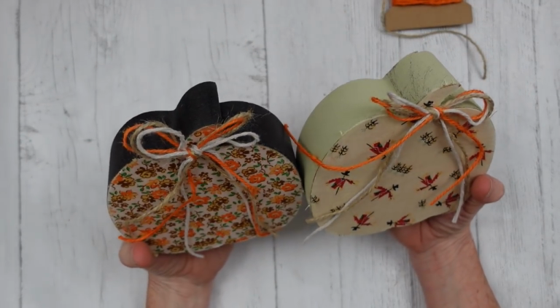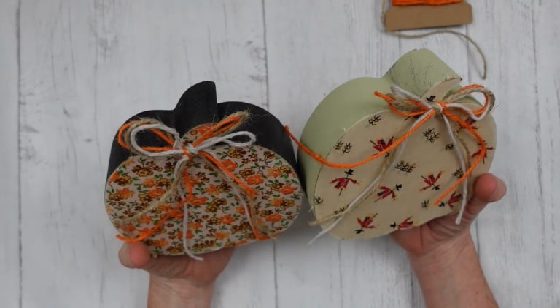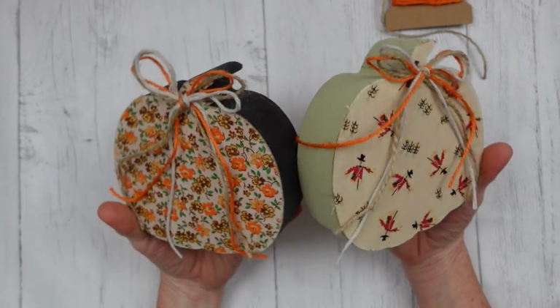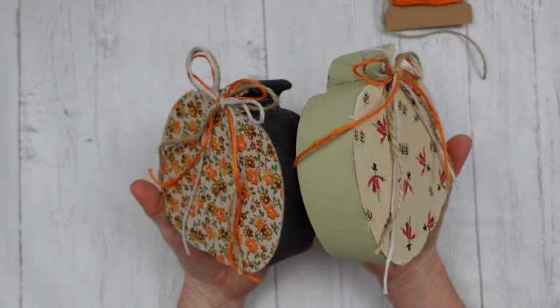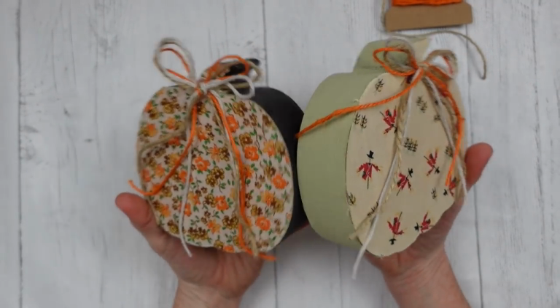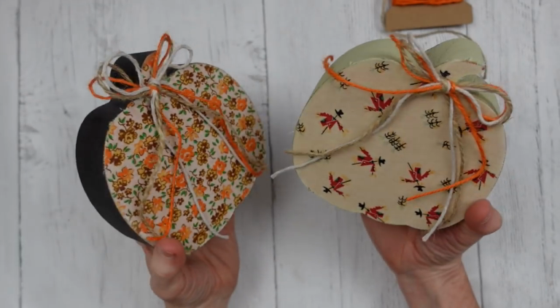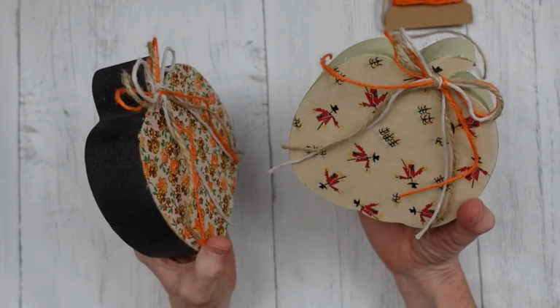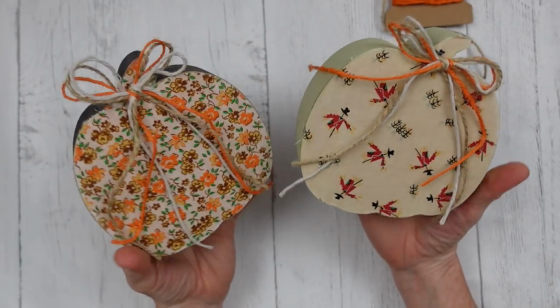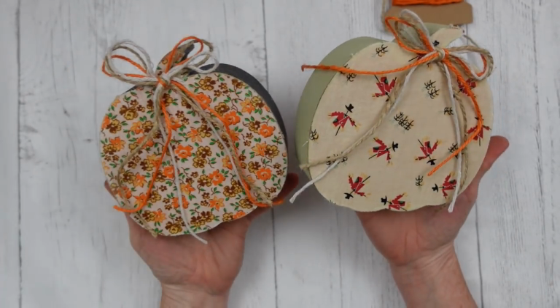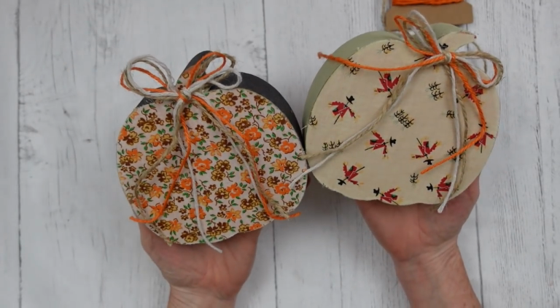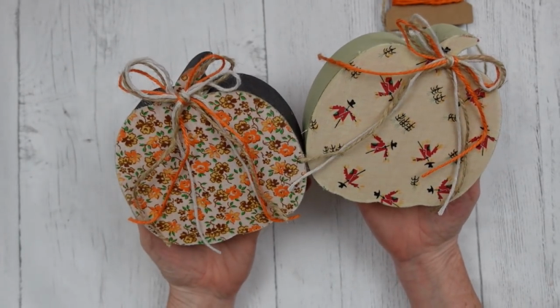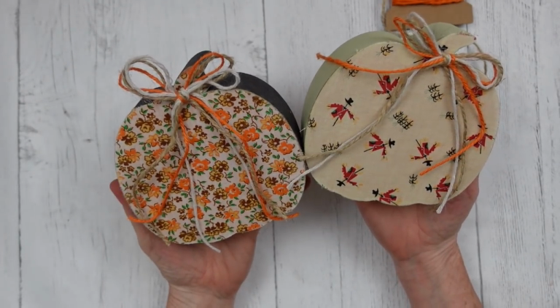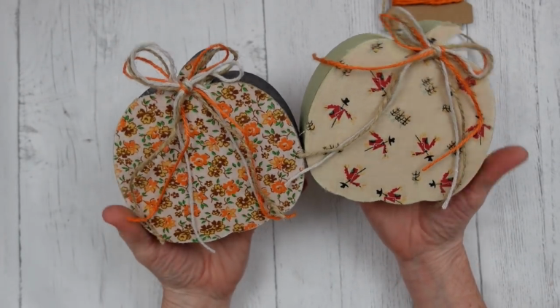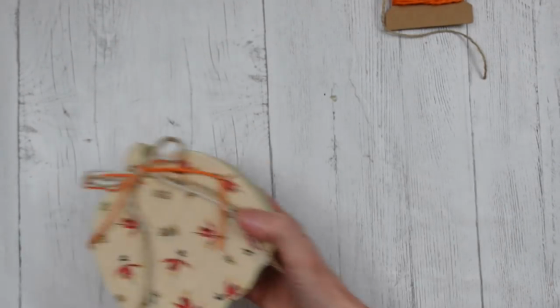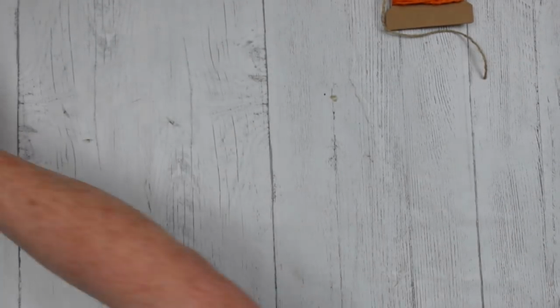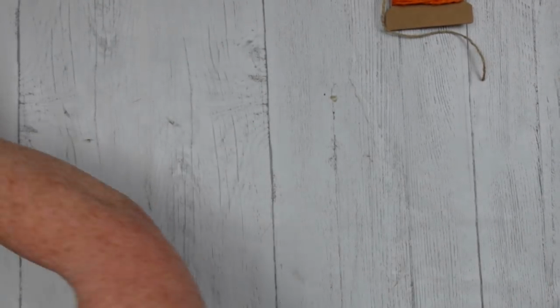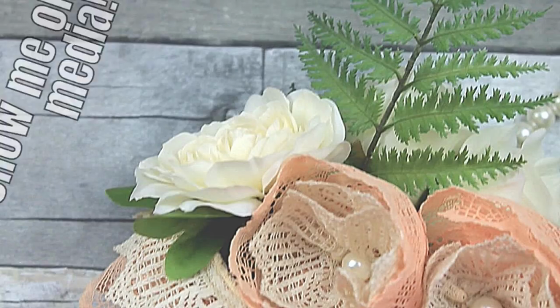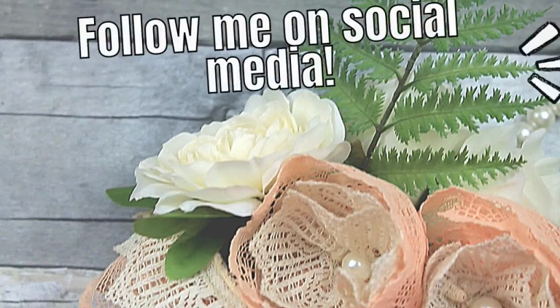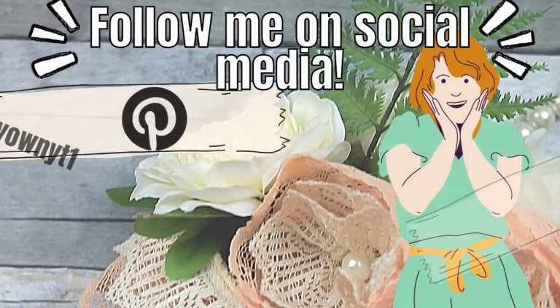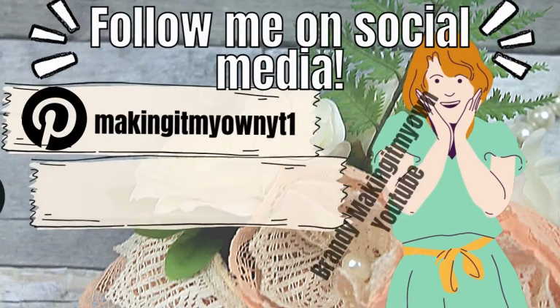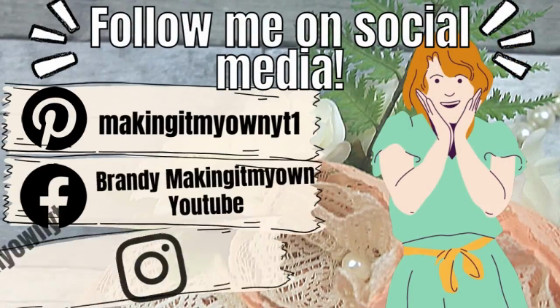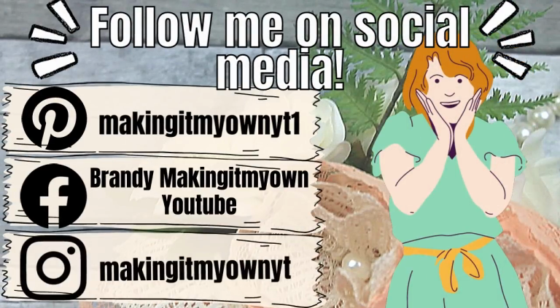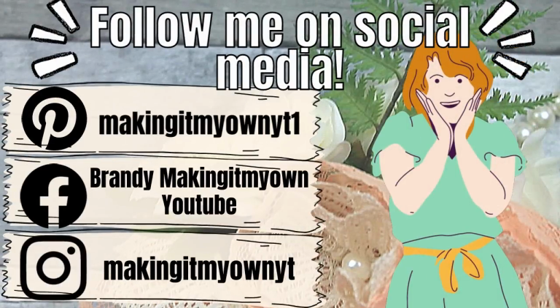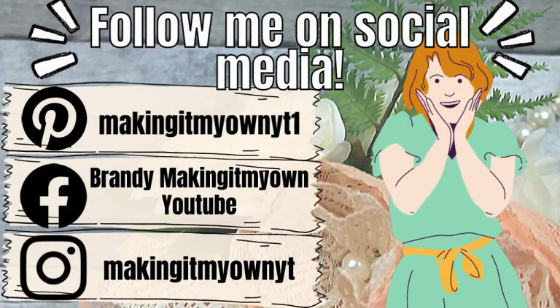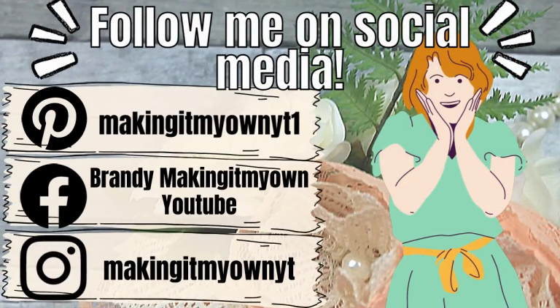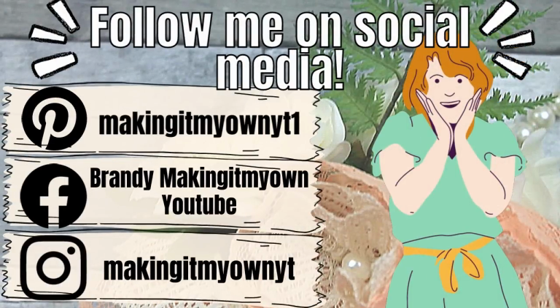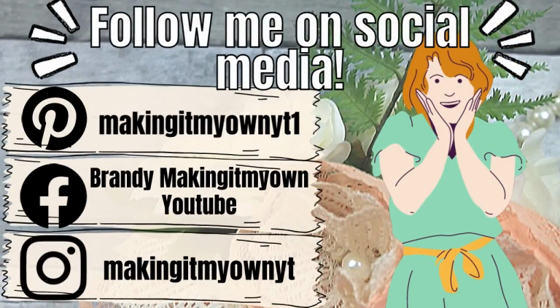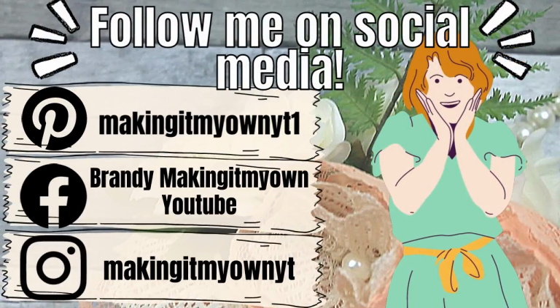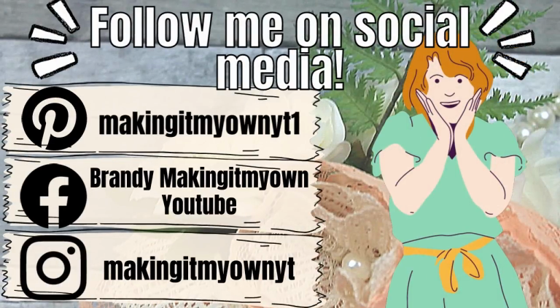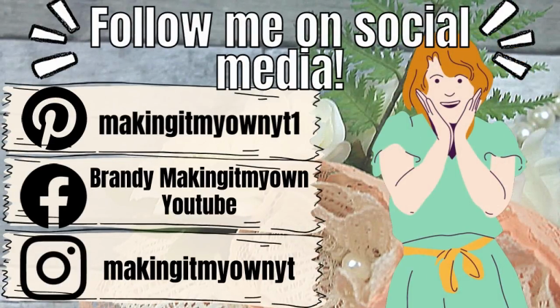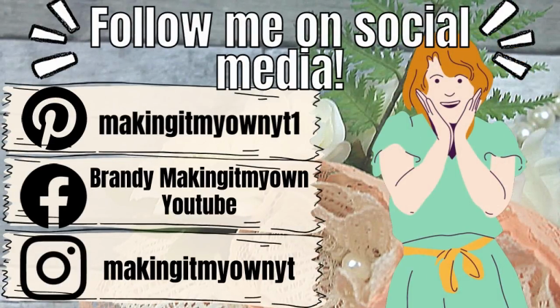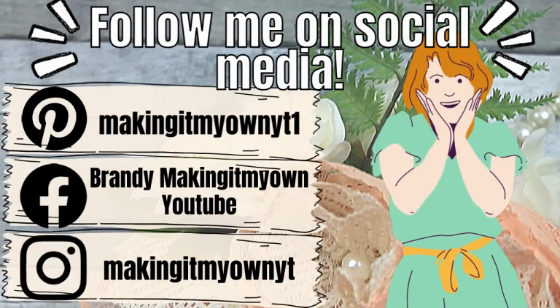These would be so adorable on a tiered tray or at your coffee station. You could even print off some words, or if you have a Cricut, put some words on there. Follow me on Pinterest, Facebook, and Instagram — I would love to see you there.